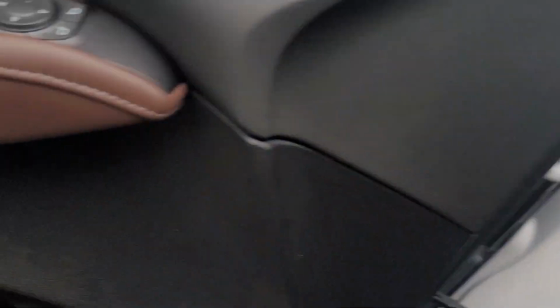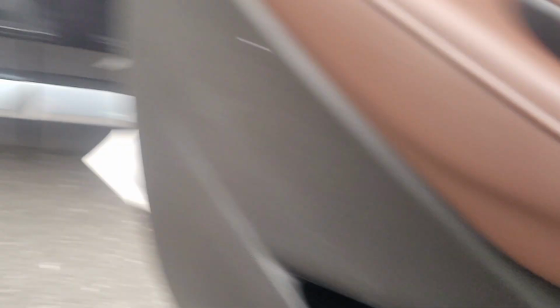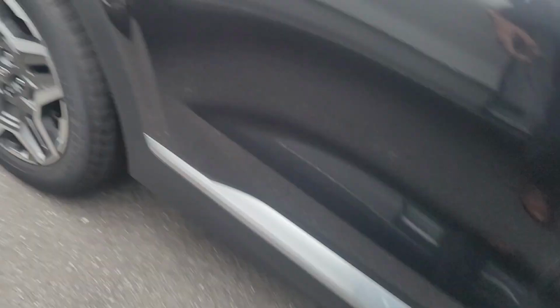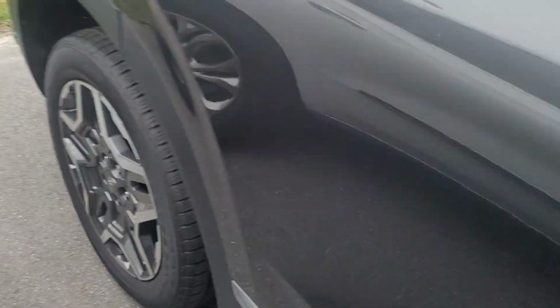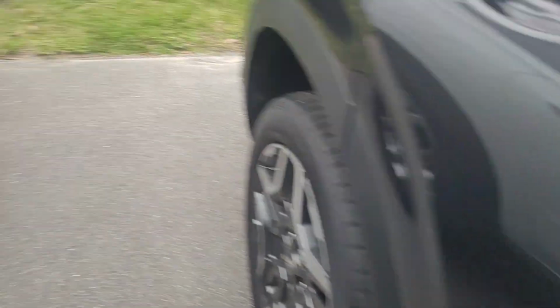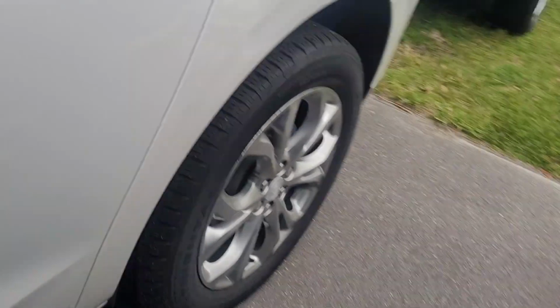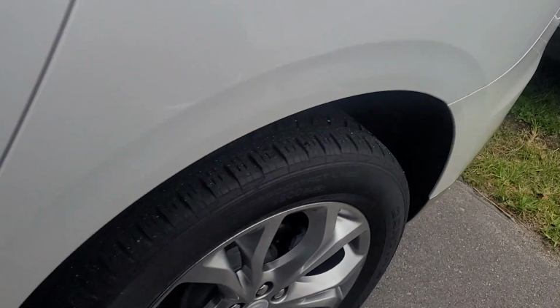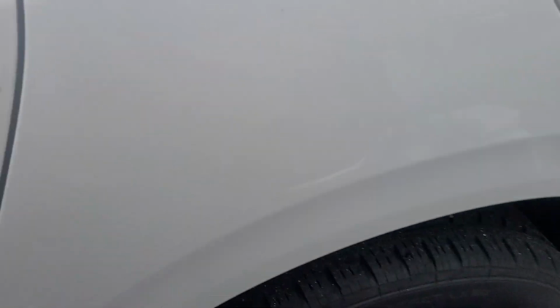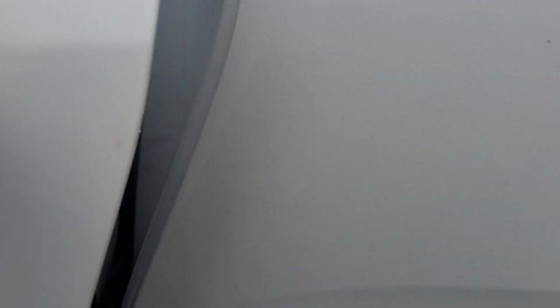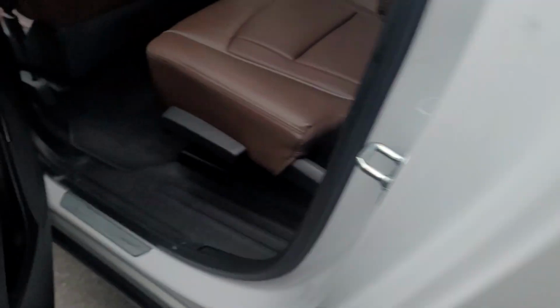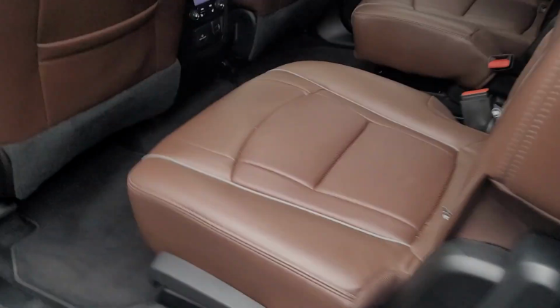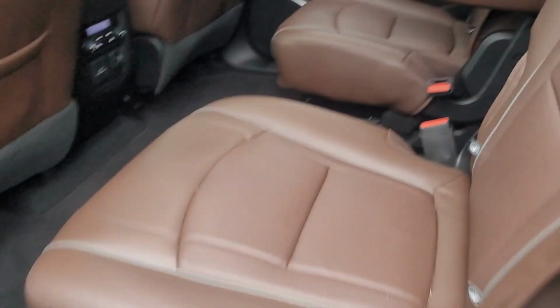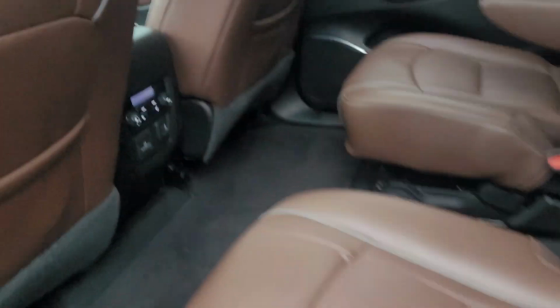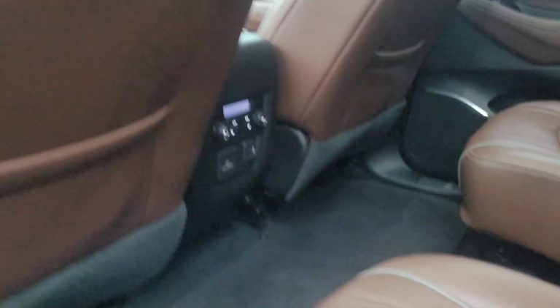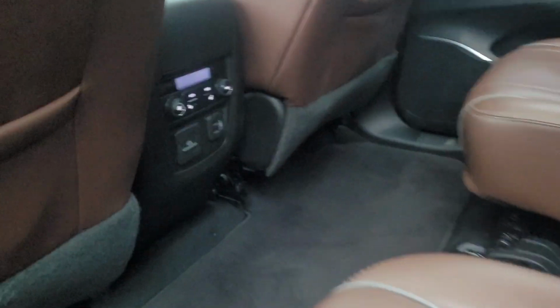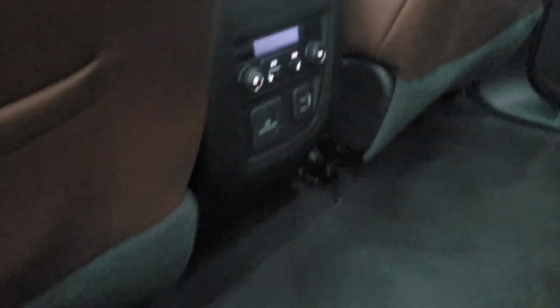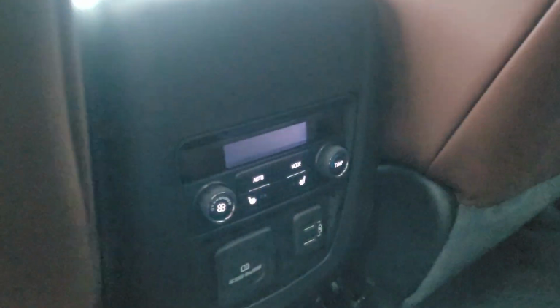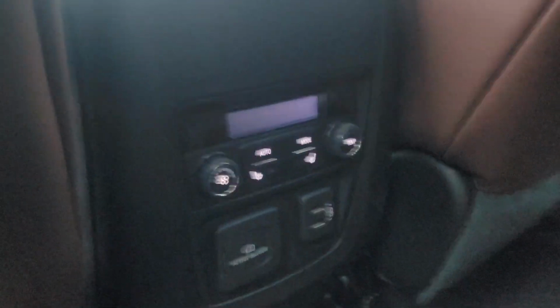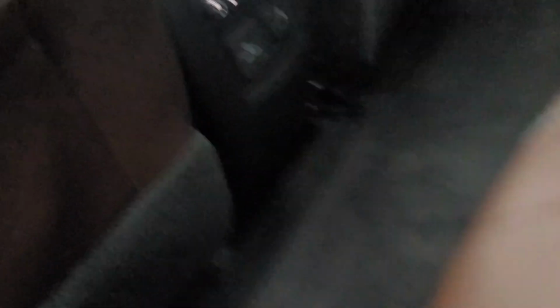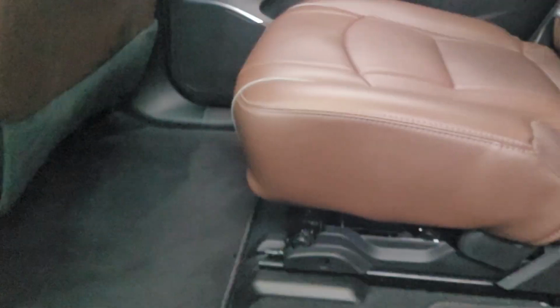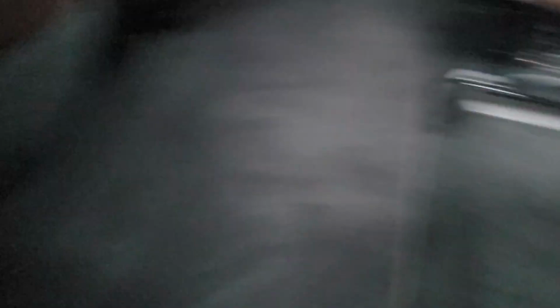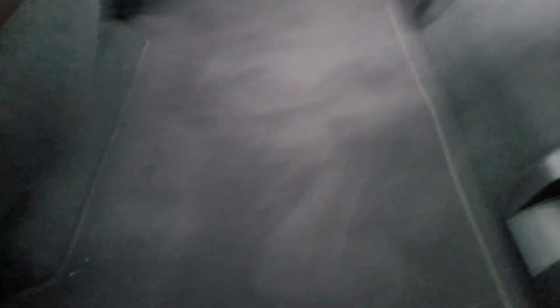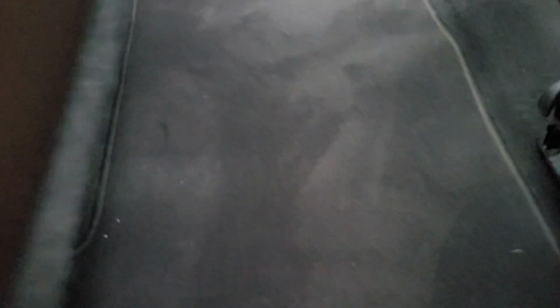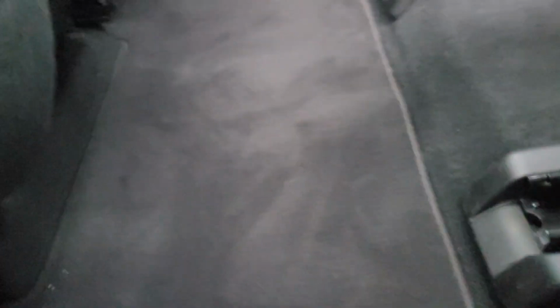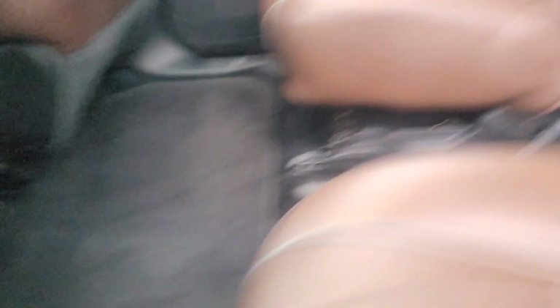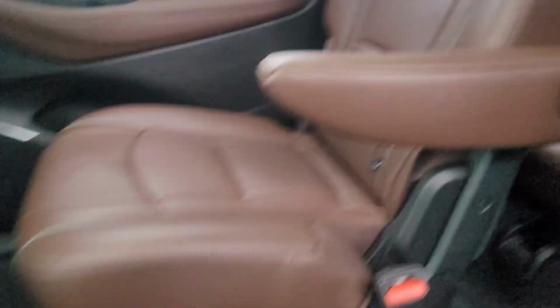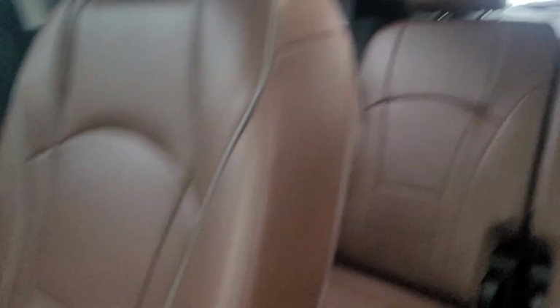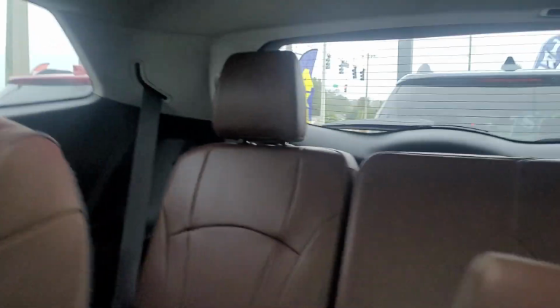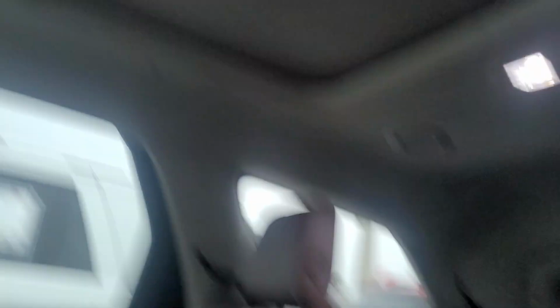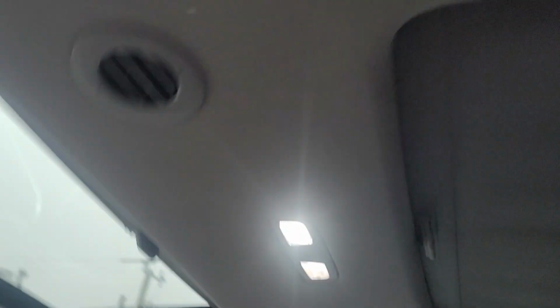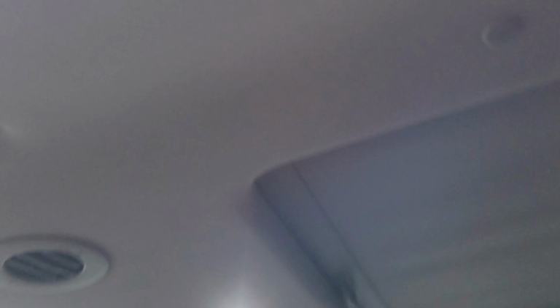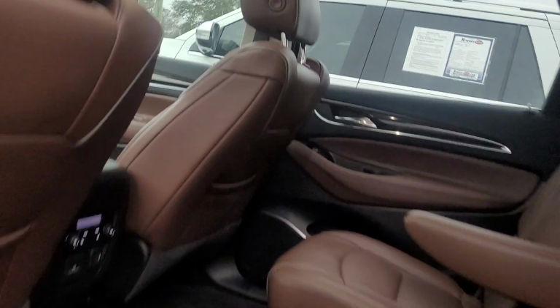Take a look in the back for you. Rear heated and sliding seats. Got the bar underneath. Captain's chairs, of course. Got the dual moonroofs.